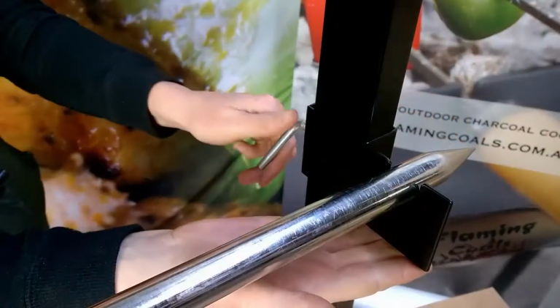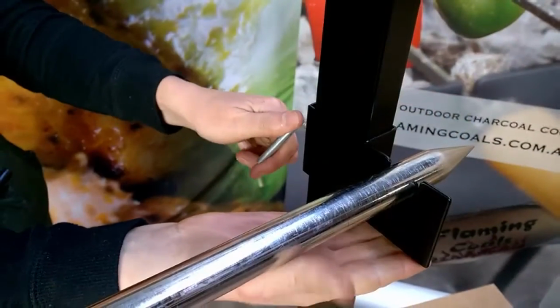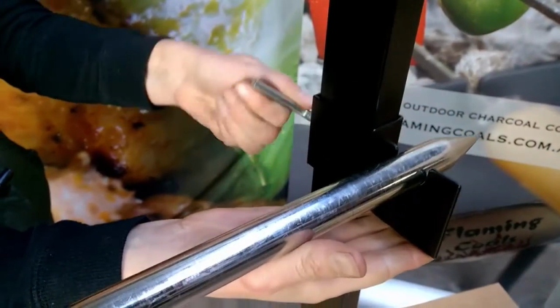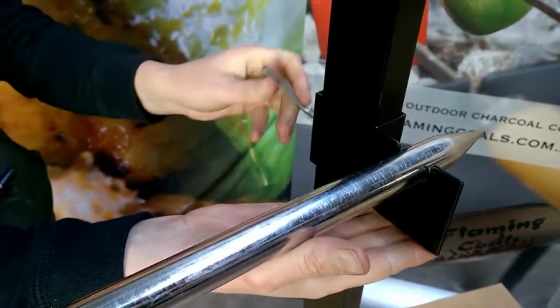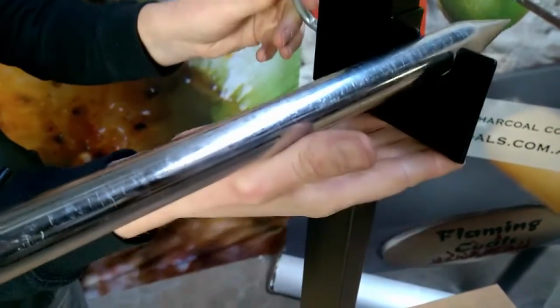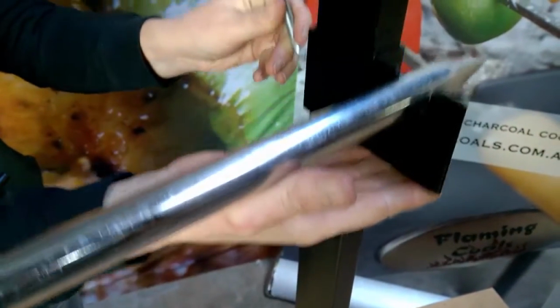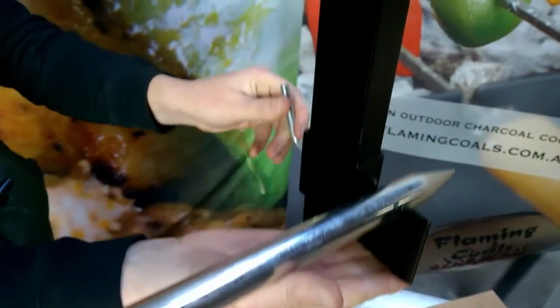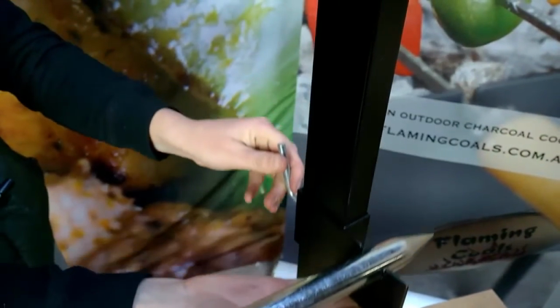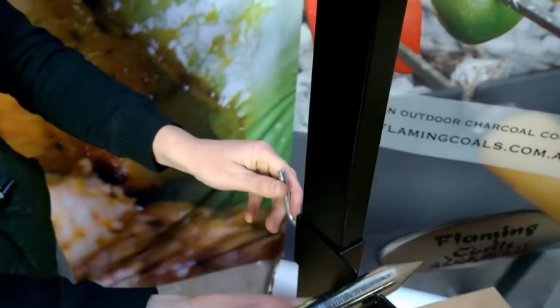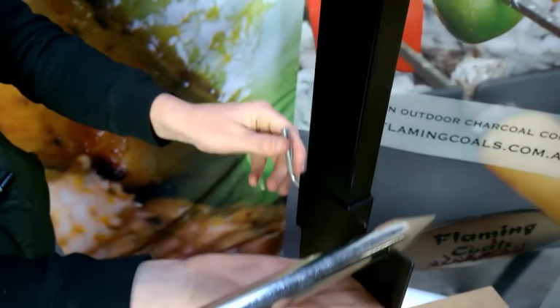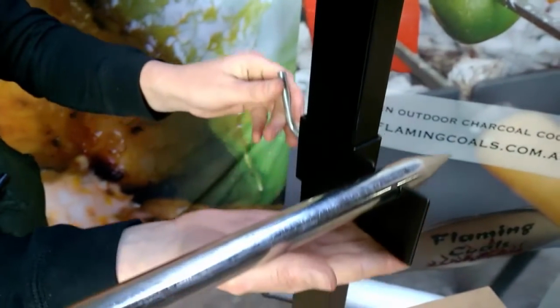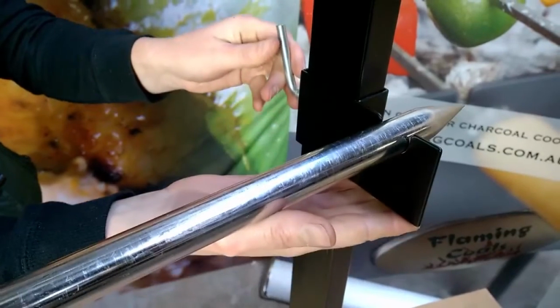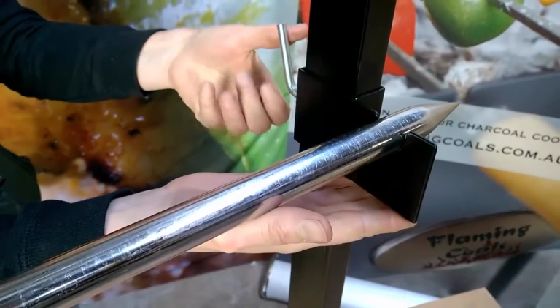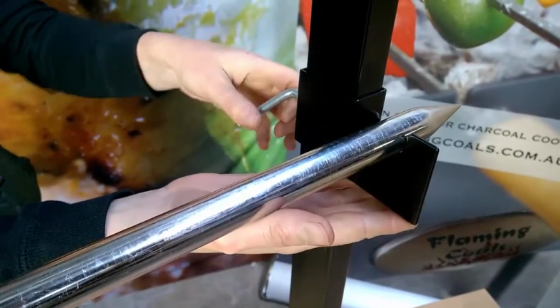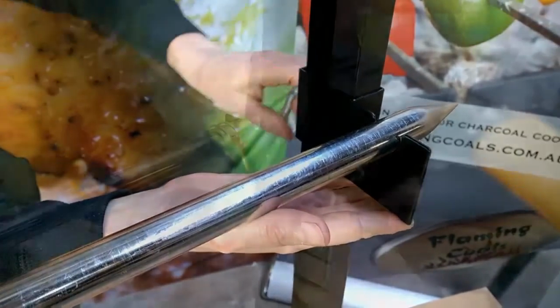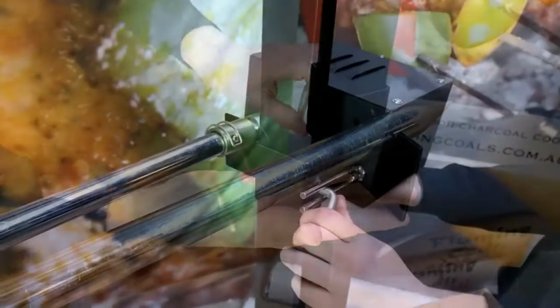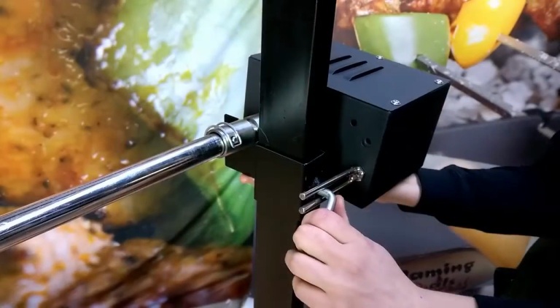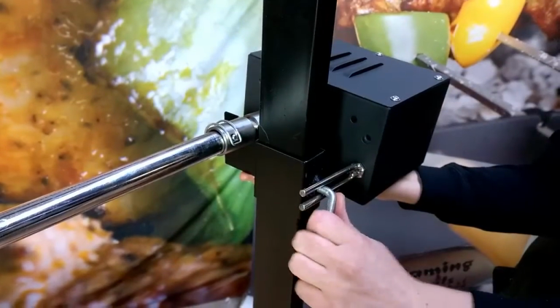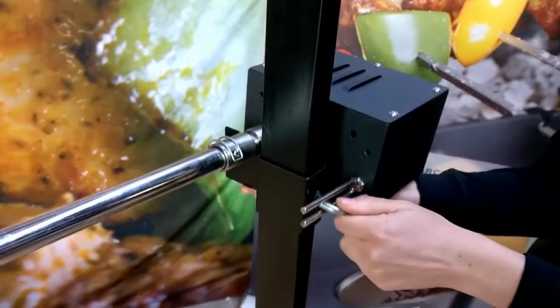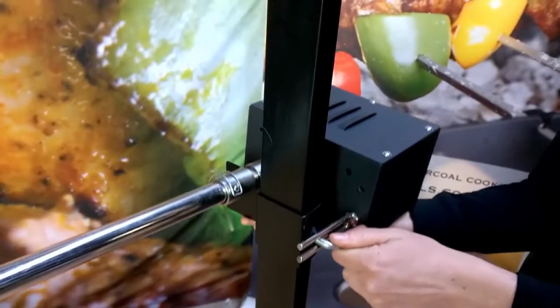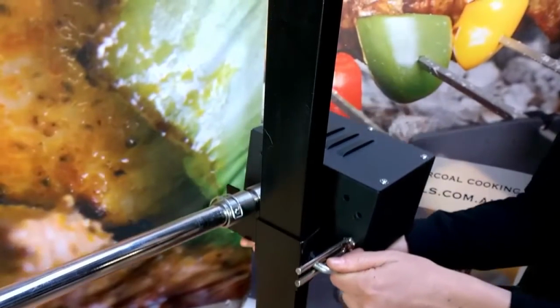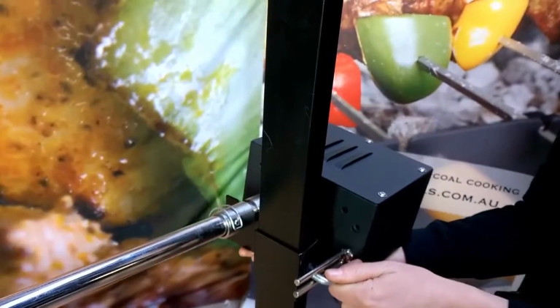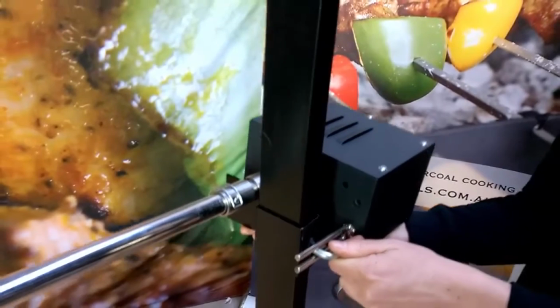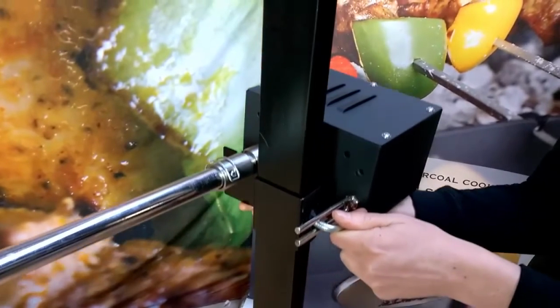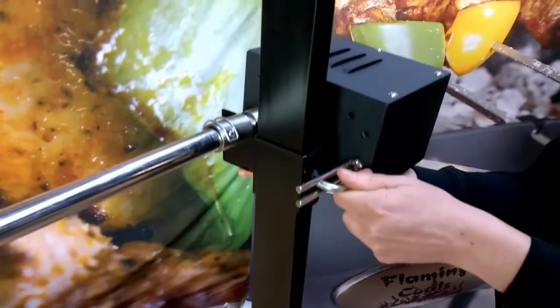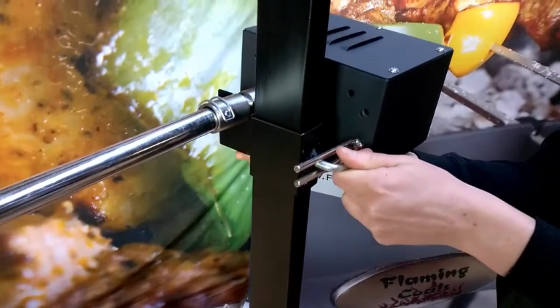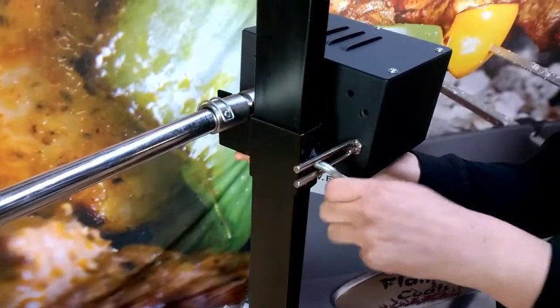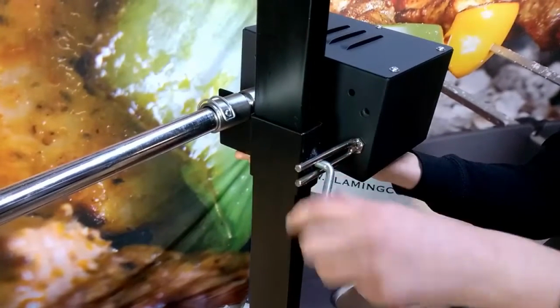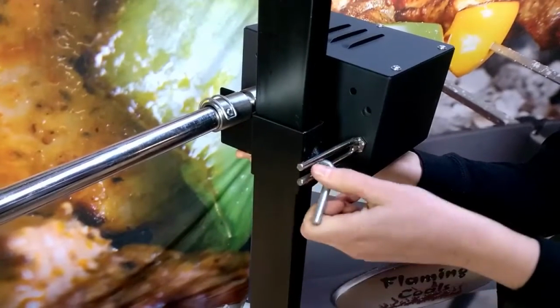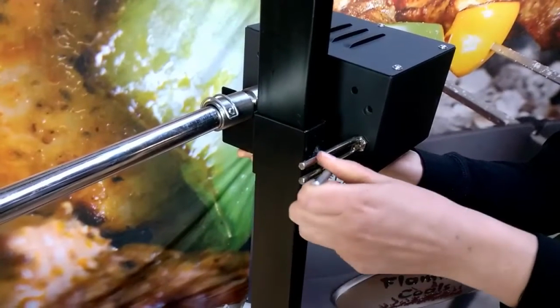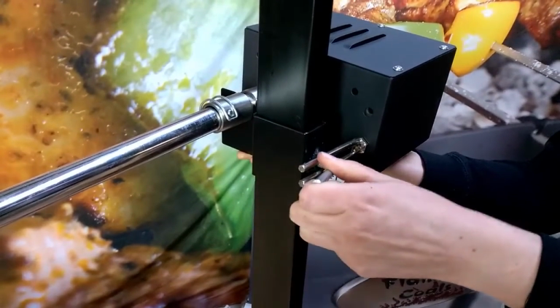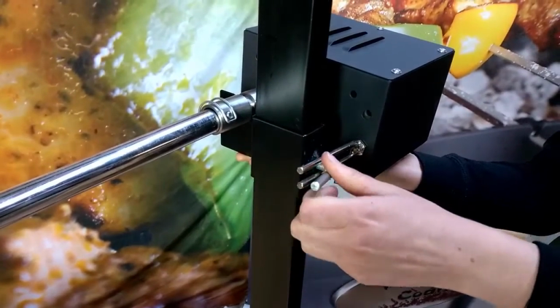One of the most important features of cooking with a spit is the ability to adjust the height of the skewer sitting over the coals. As you can see, the portable camping spit roaster has a very simple height adjustment function which allows the meat to be adjusted while cooking.